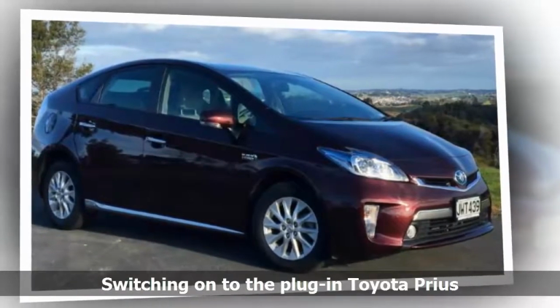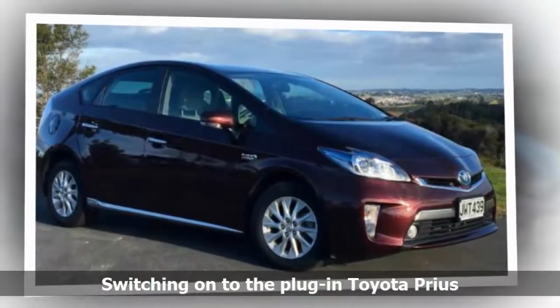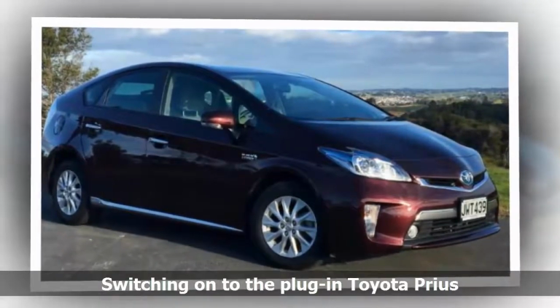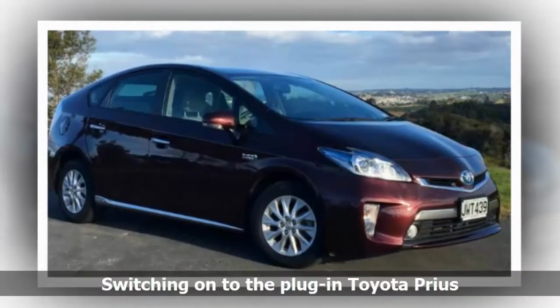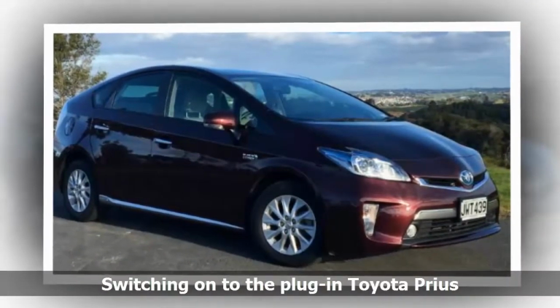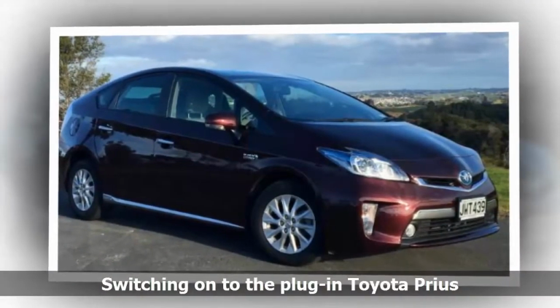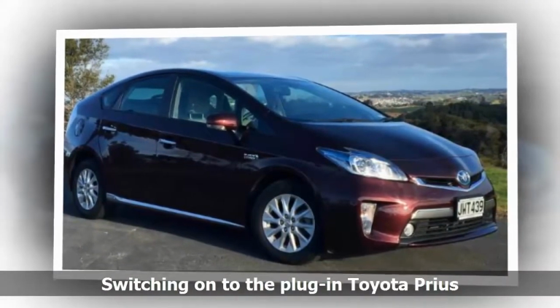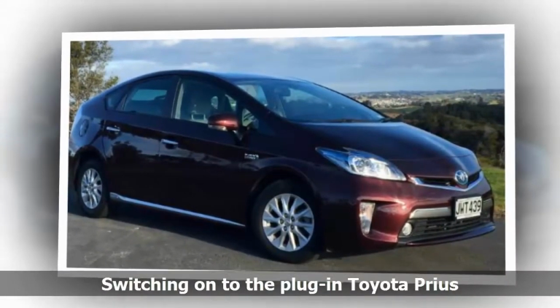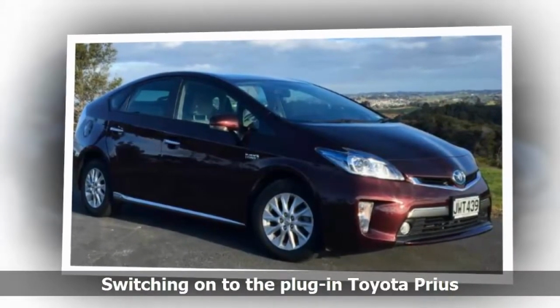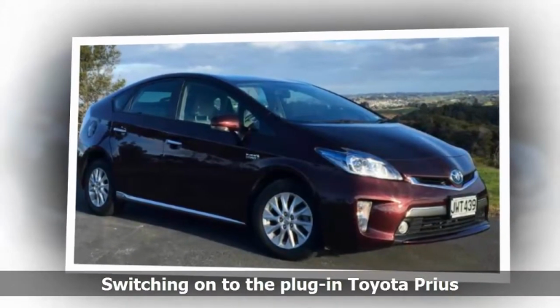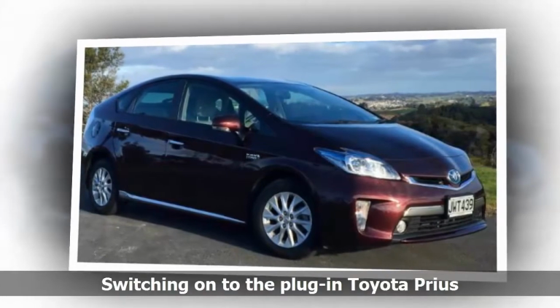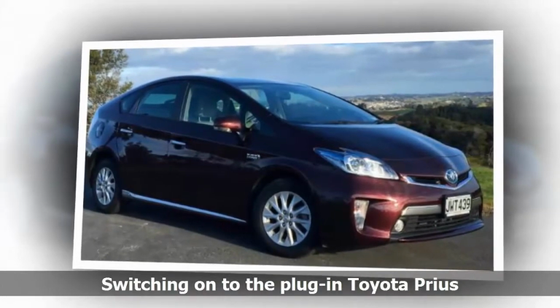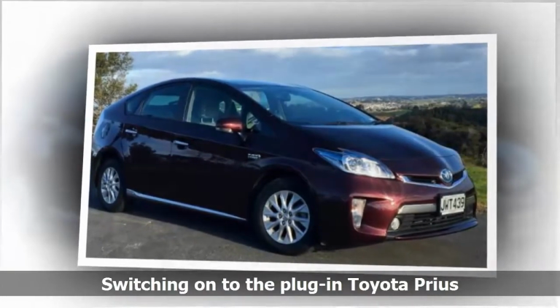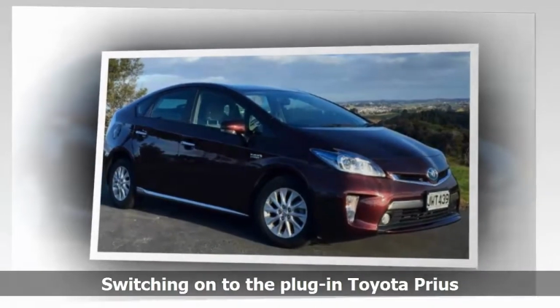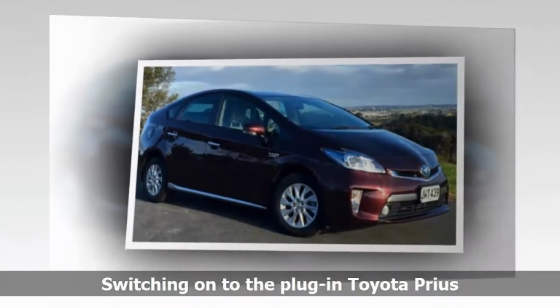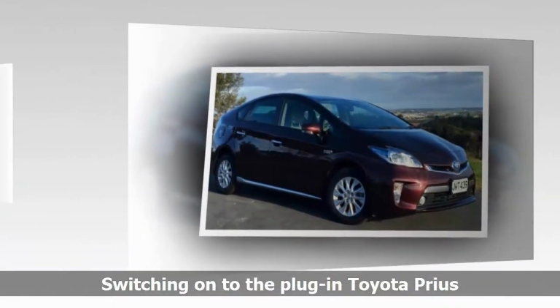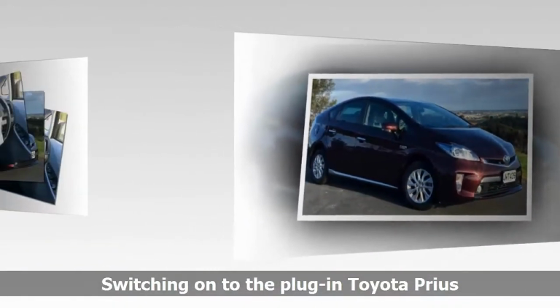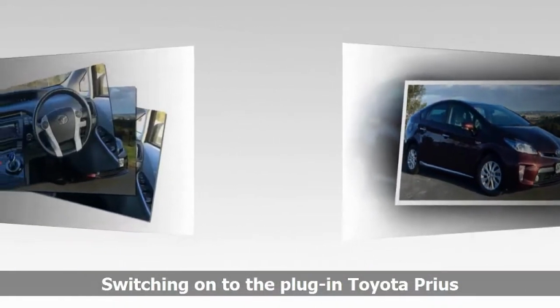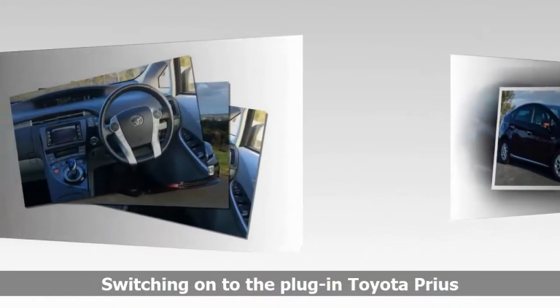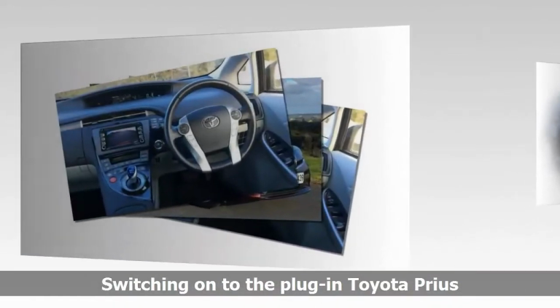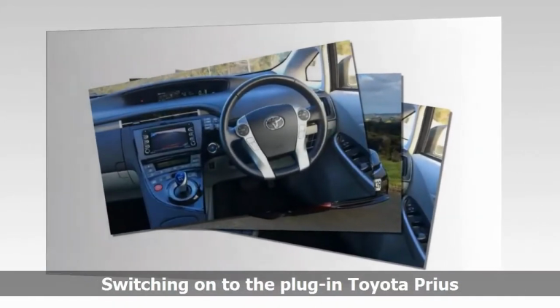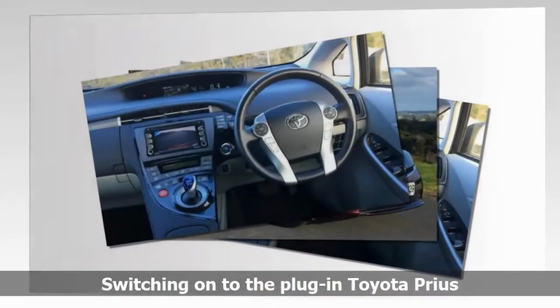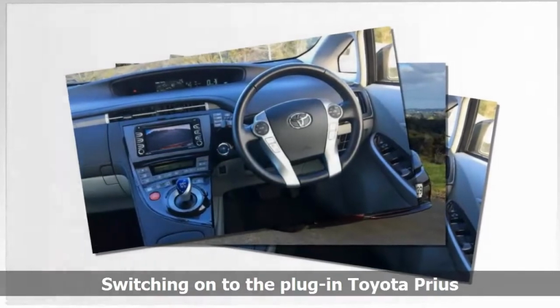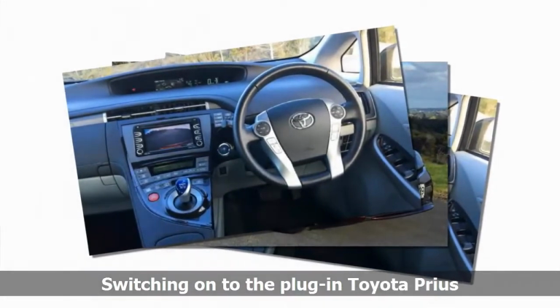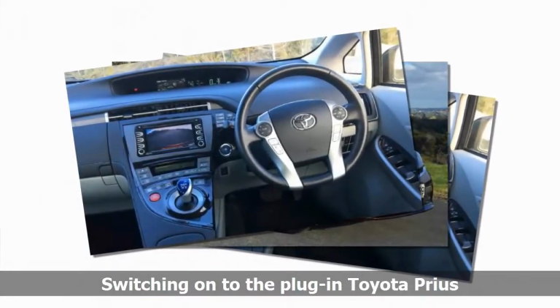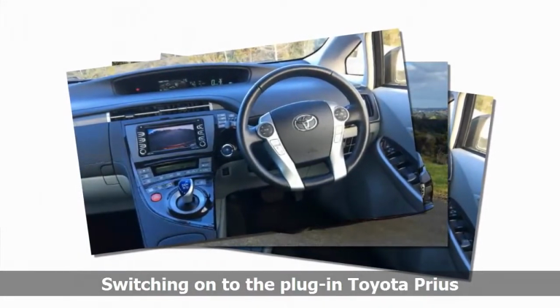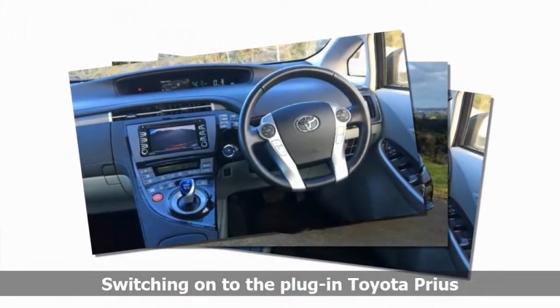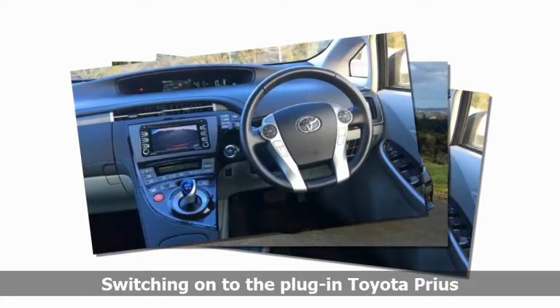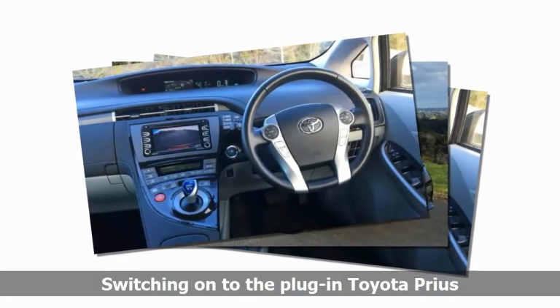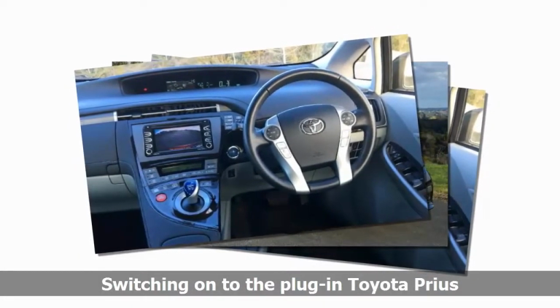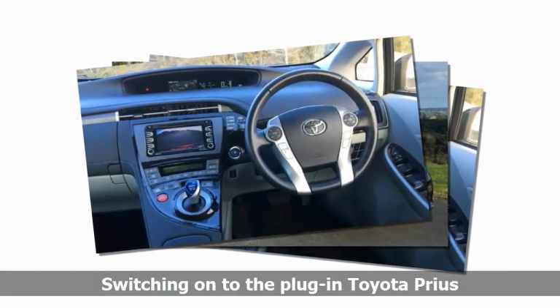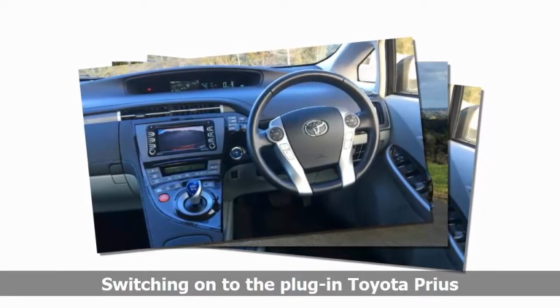I feel tempted to title this road test the Toyota Prius PHV G — how the other half live. Because sampling this particular plug-in, part-time electric vehicle became a voyage of discovery, the journey taking two directions.